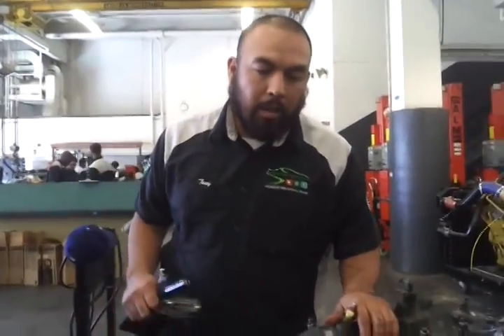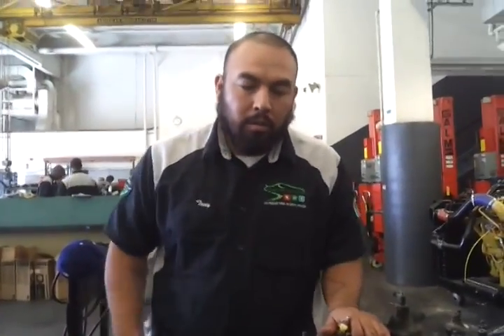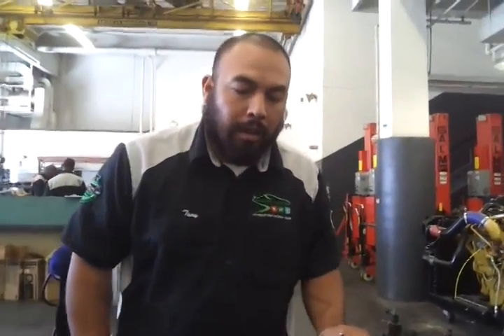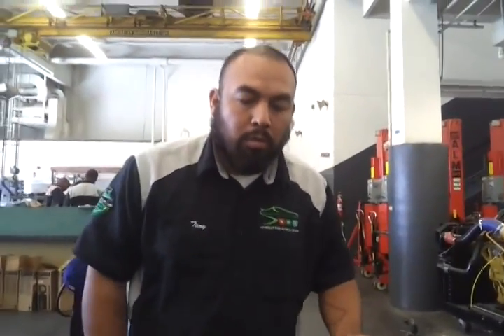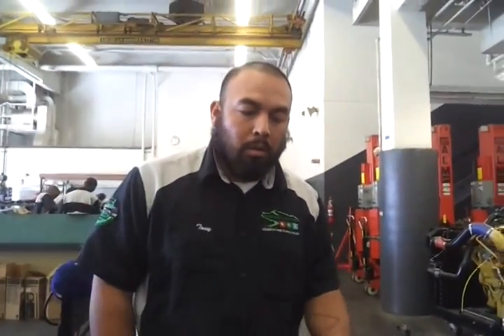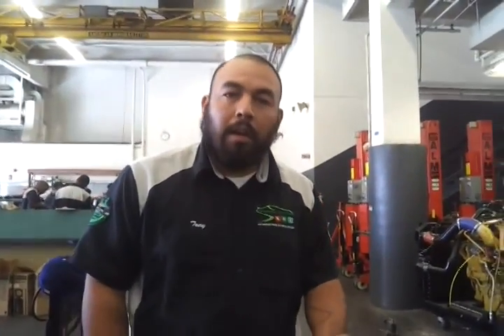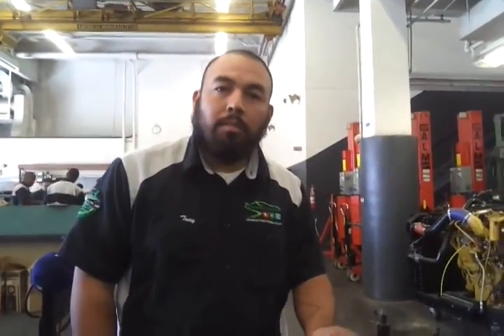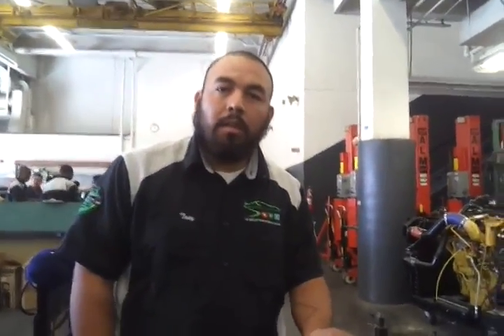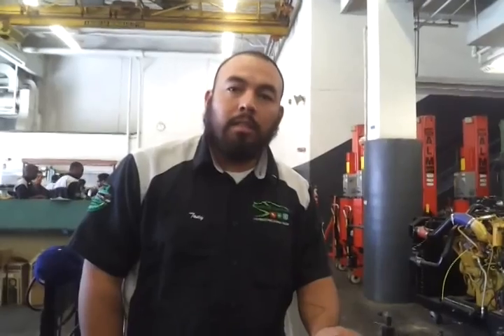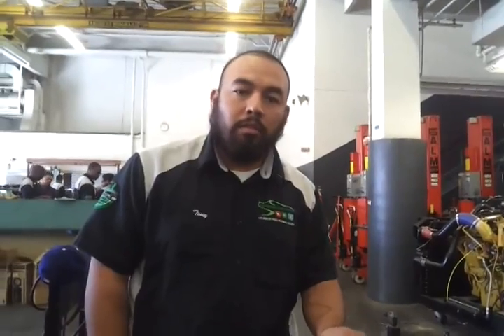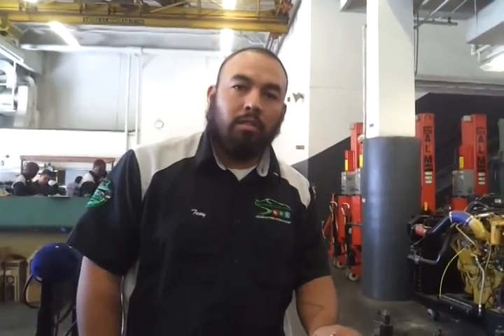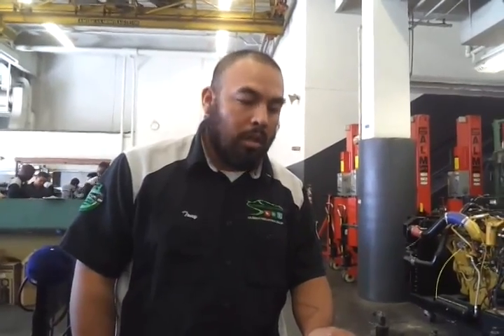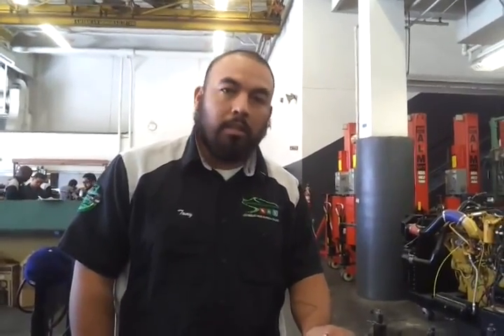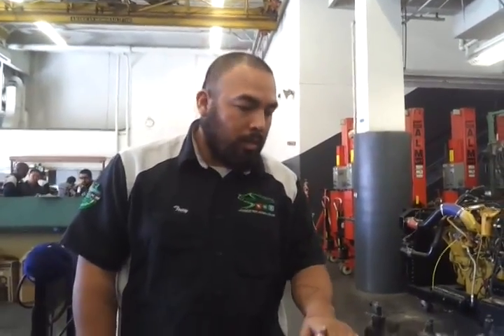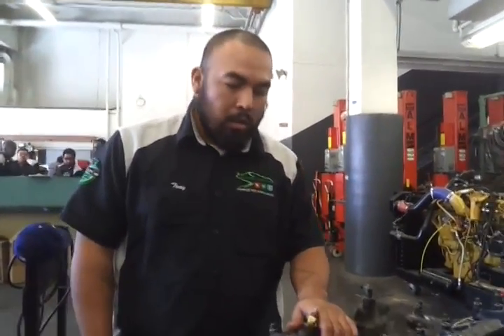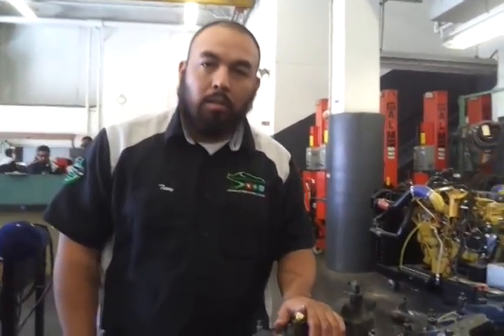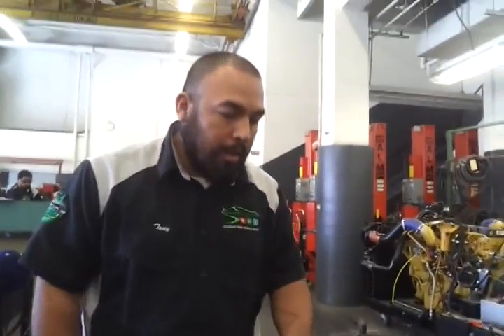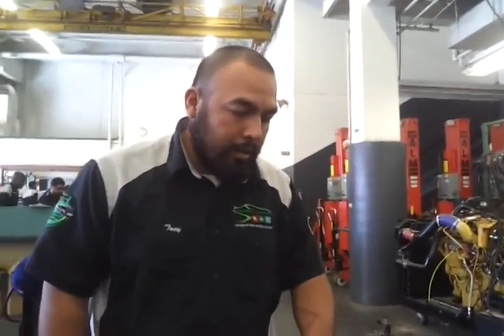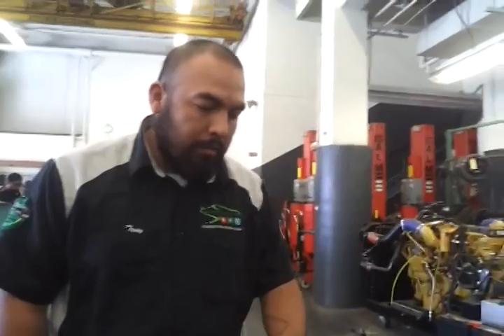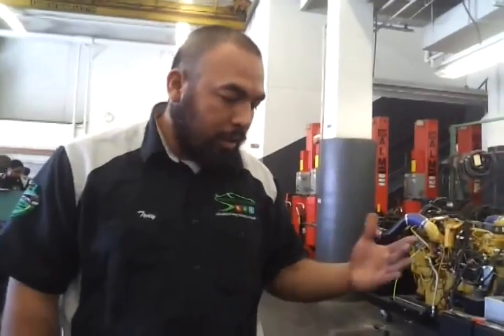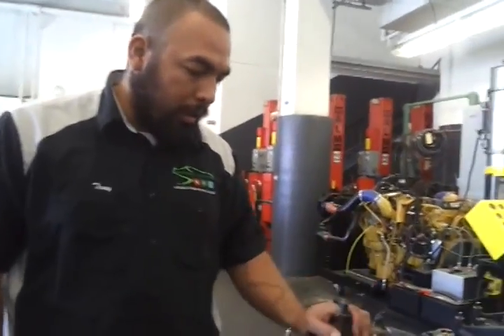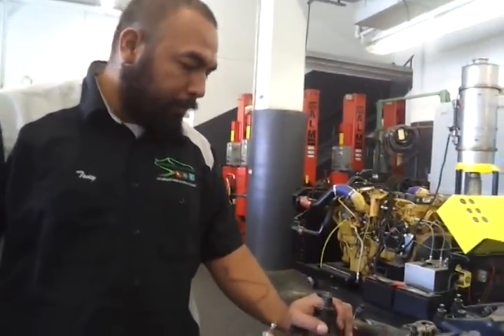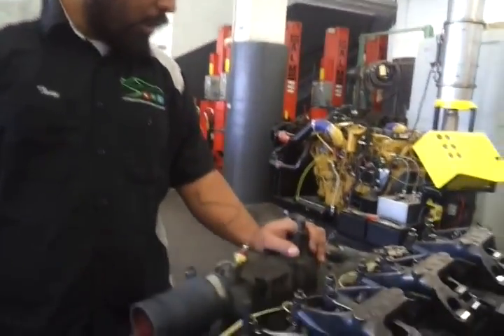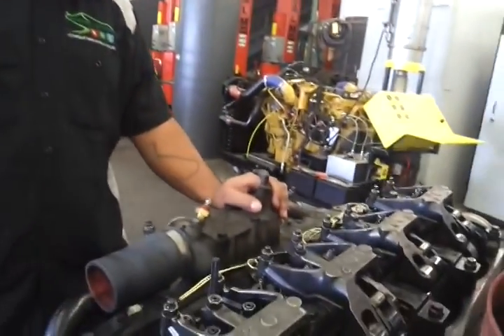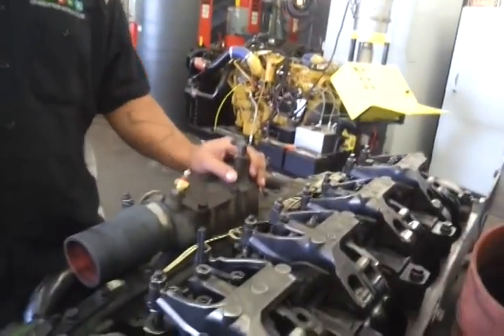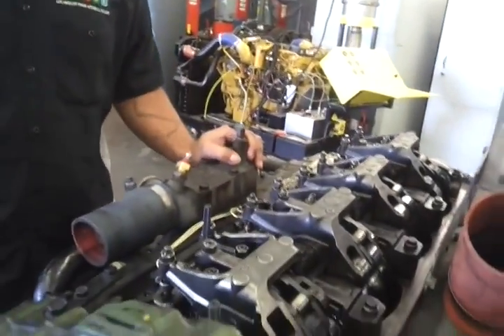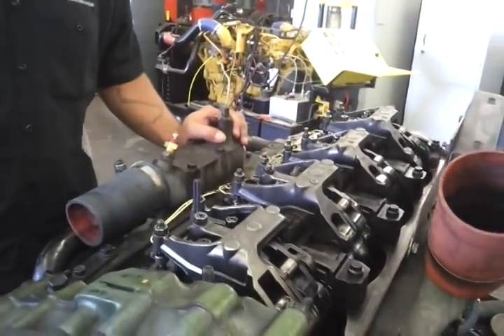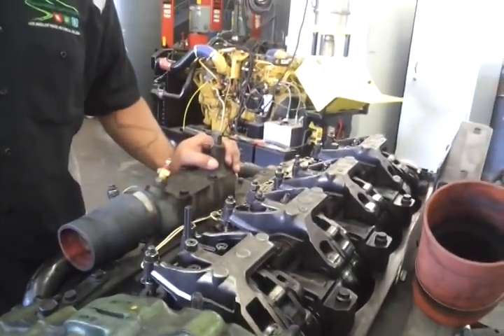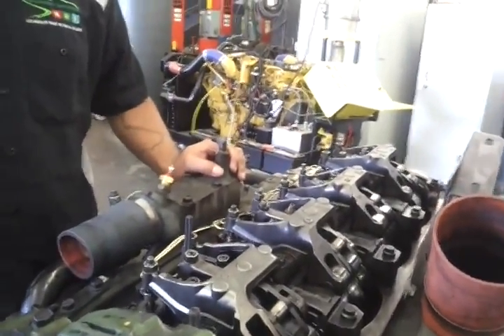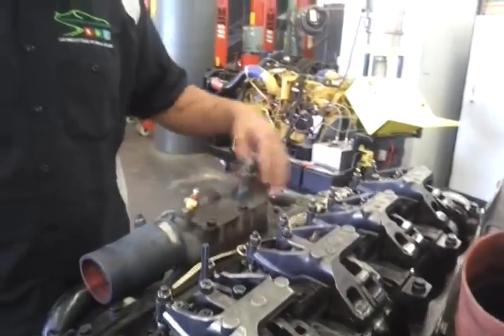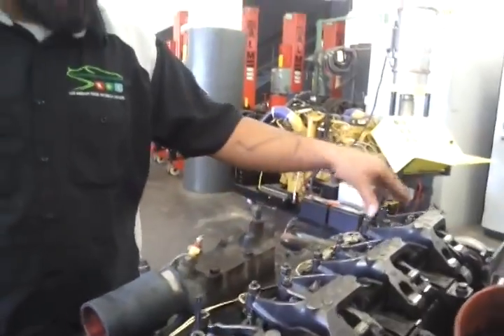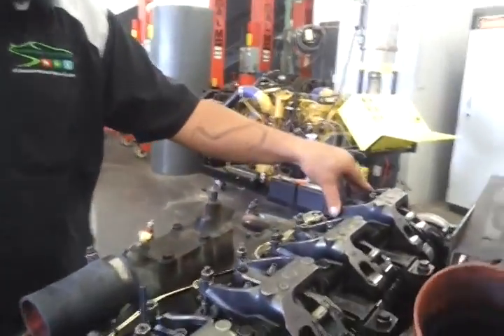Today we're going to do a tune-up or a valve adjustment on a Series 50 Detroit Diesel. The way you do that is, first I would check which one is the intake and which one is the exhaust valves.